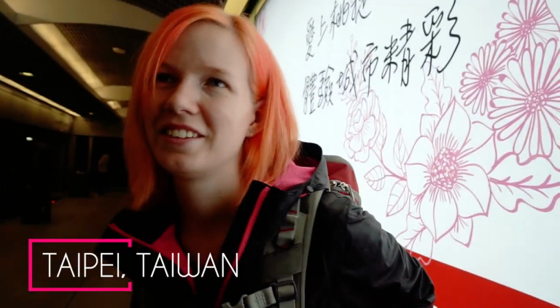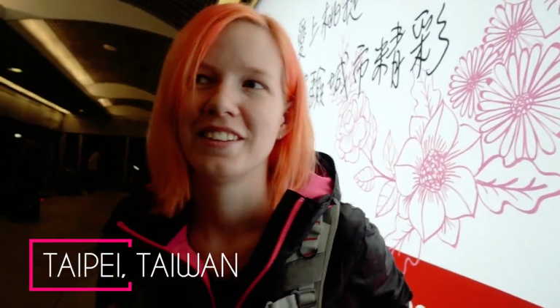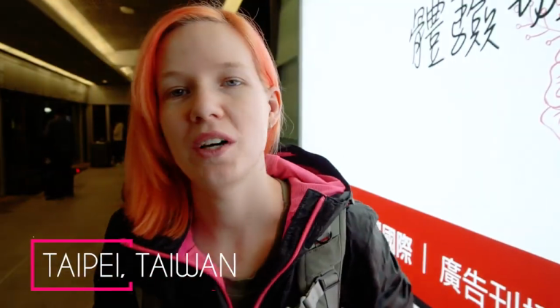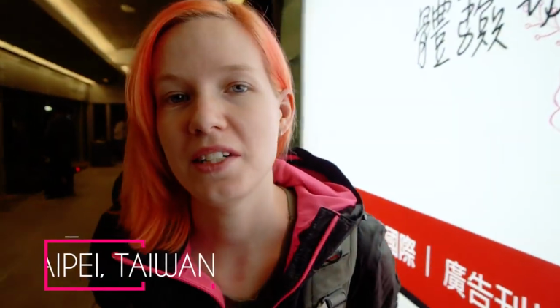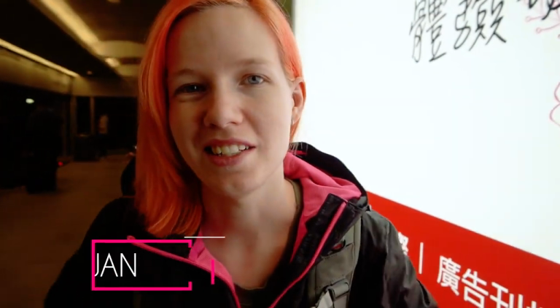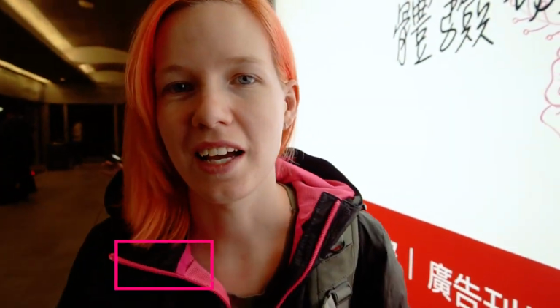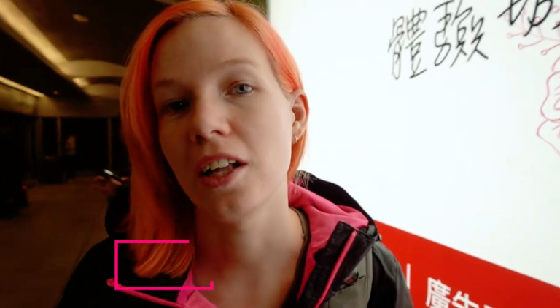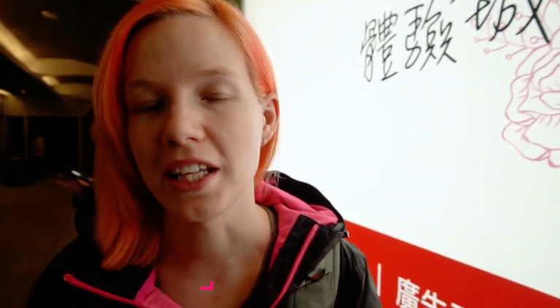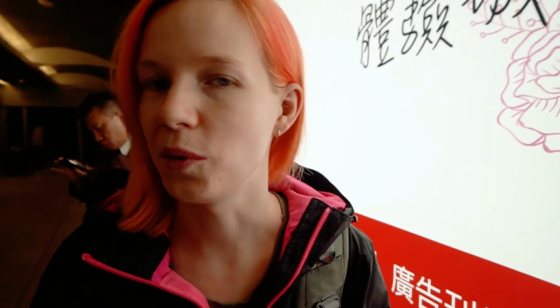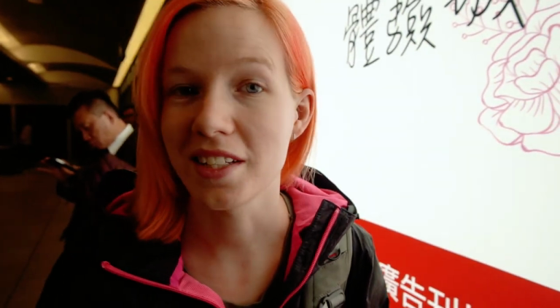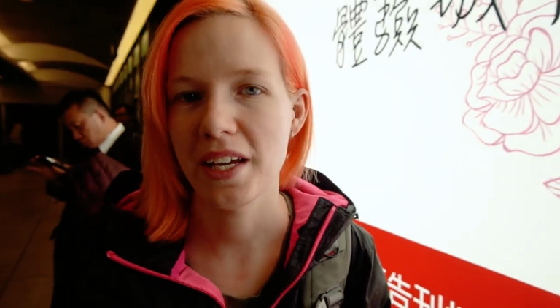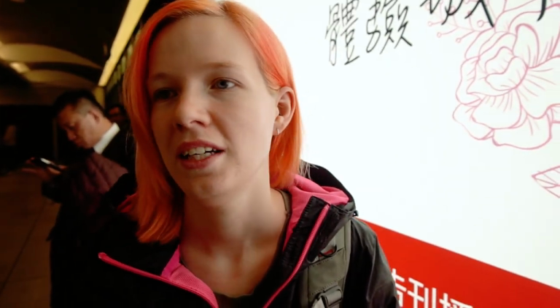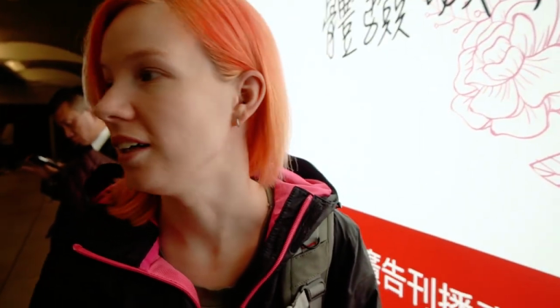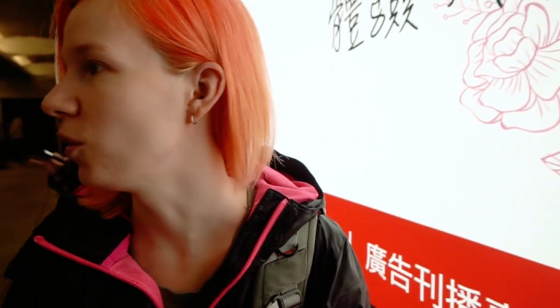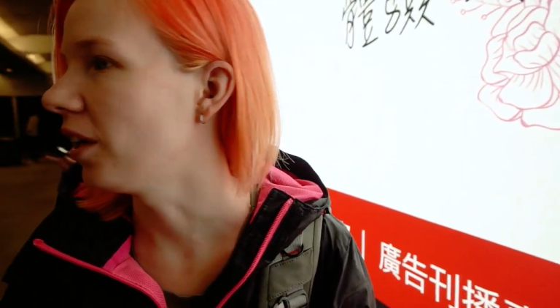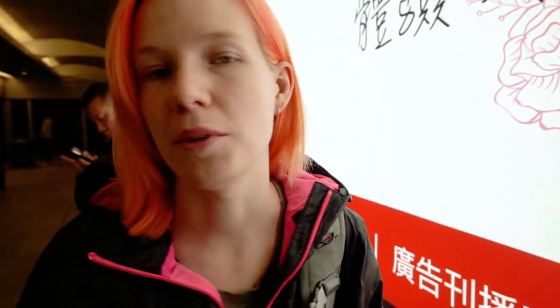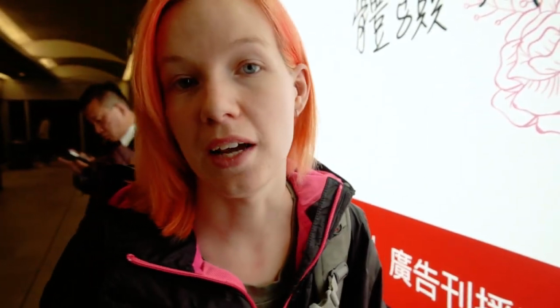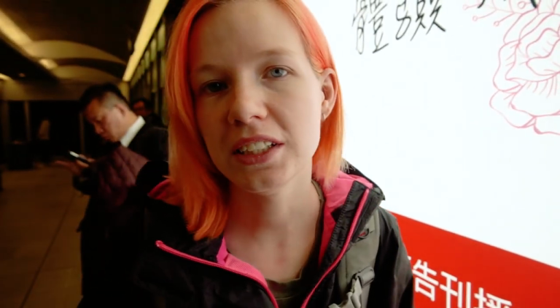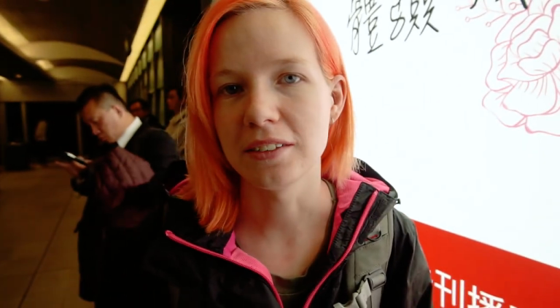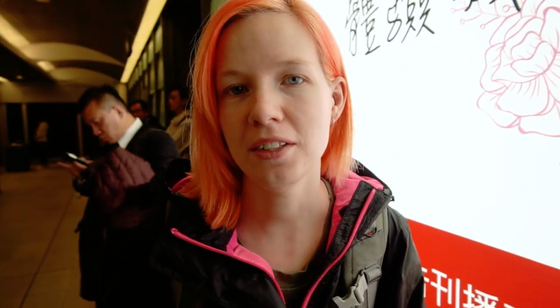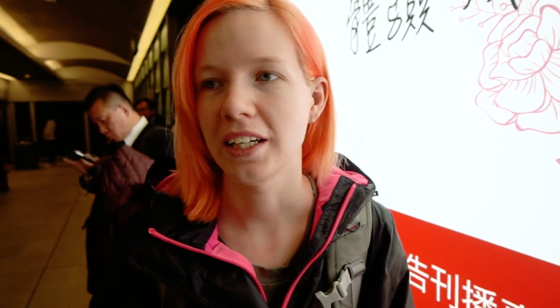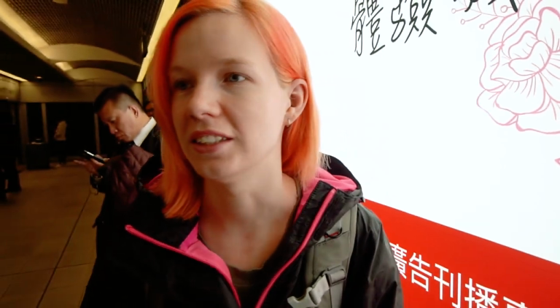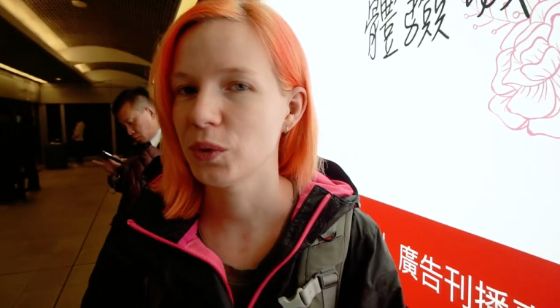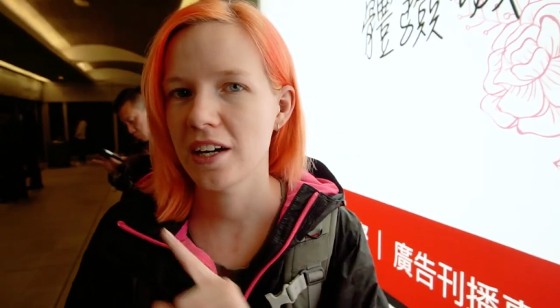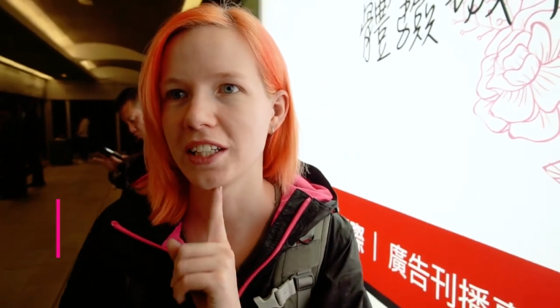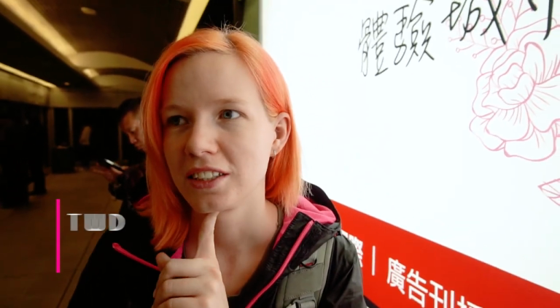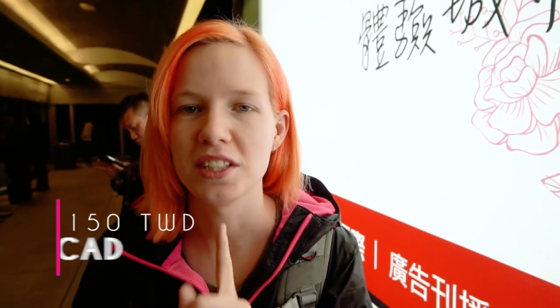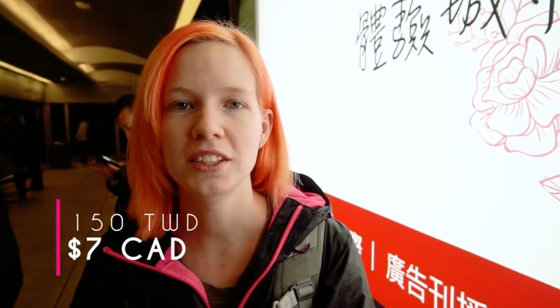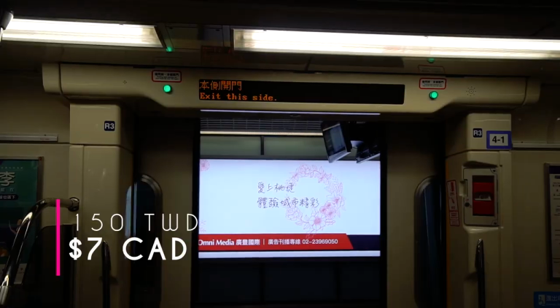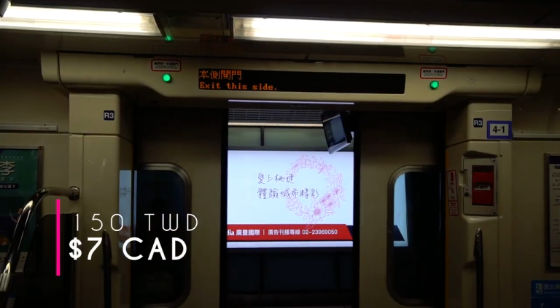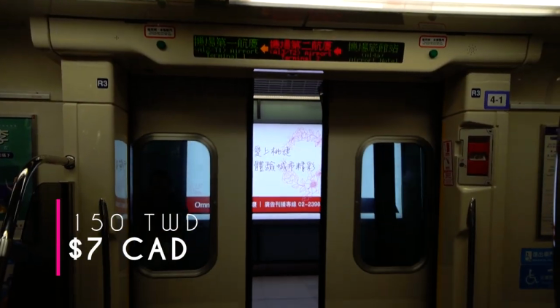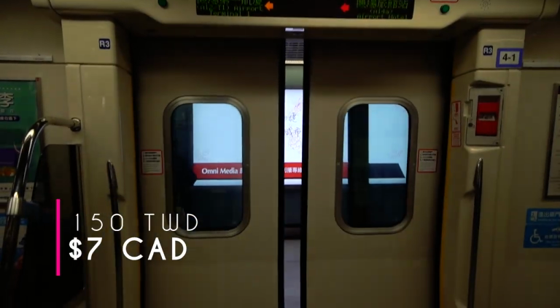12 hours and 10,000 kilometers later and we are in Taipei. We are just about to take the MRT downtown. It costs us $300 Taiwanese dollars altogether, so that's $150 each.